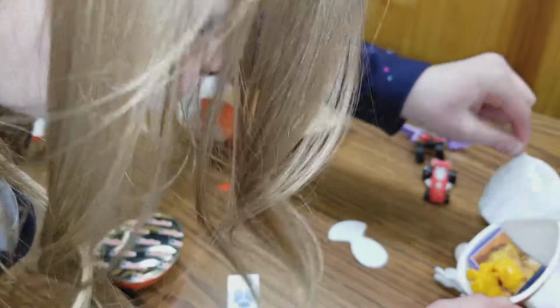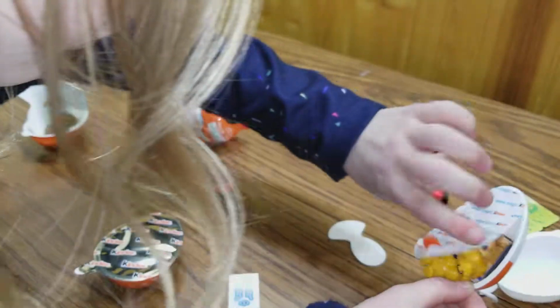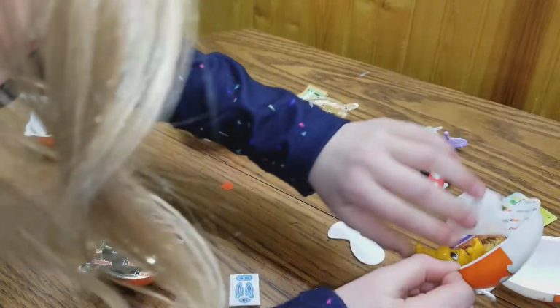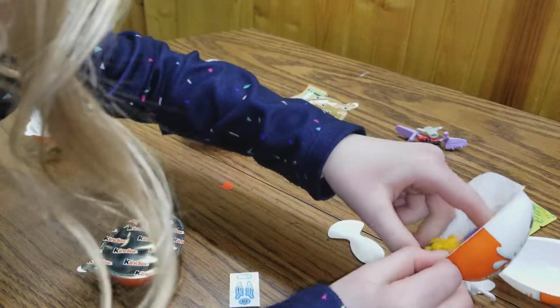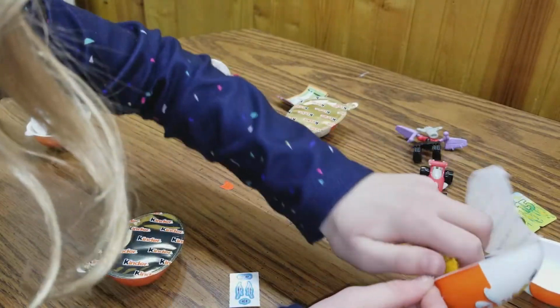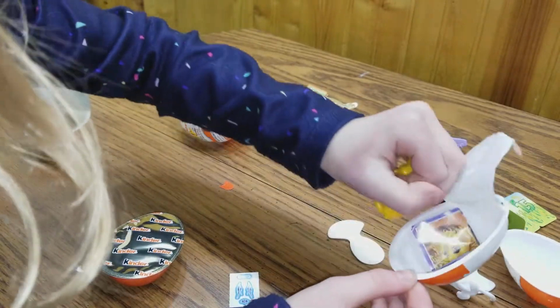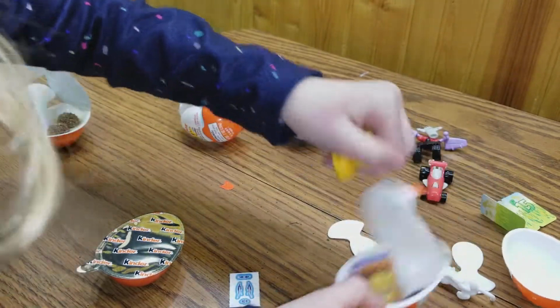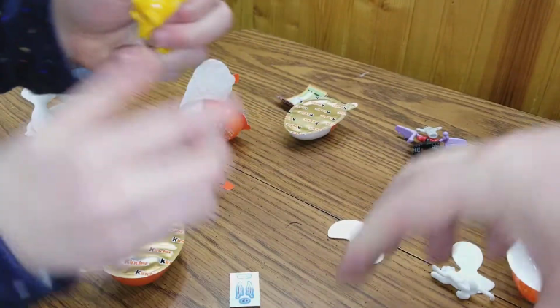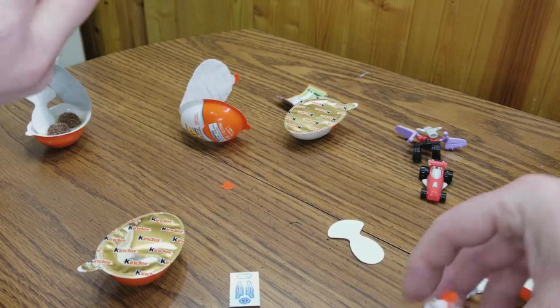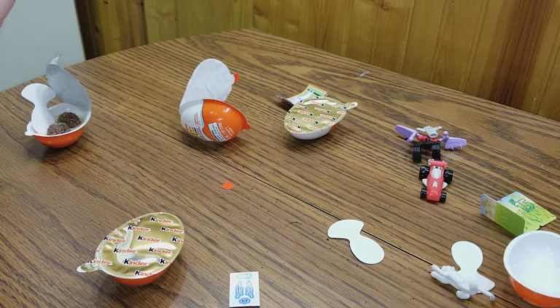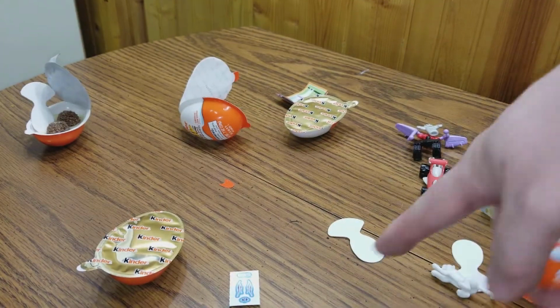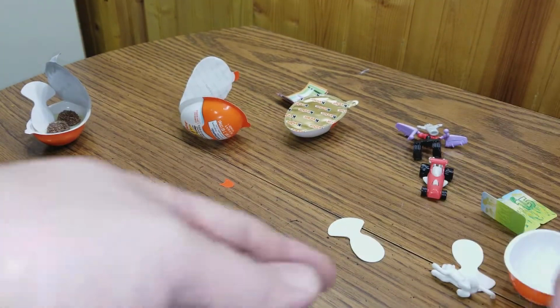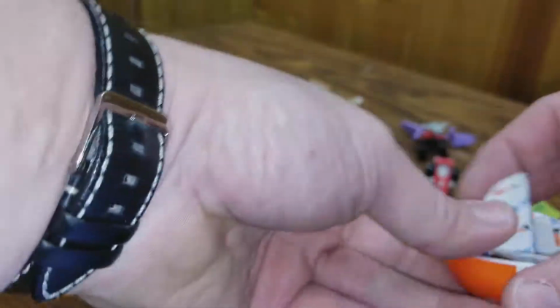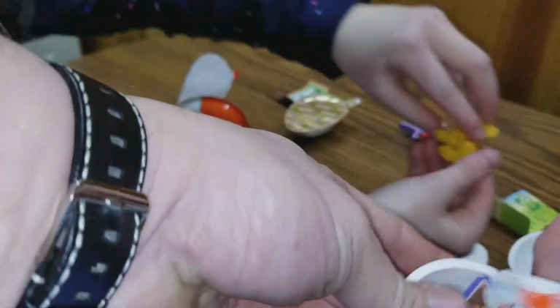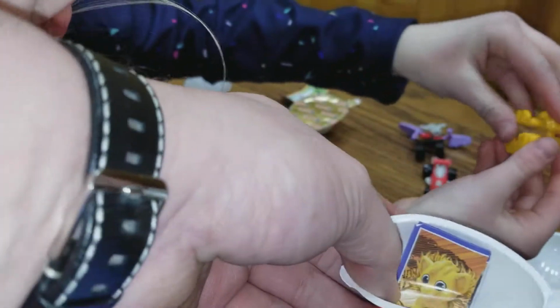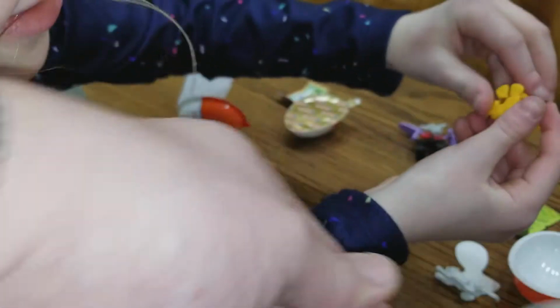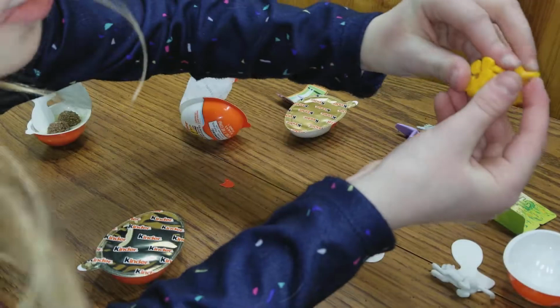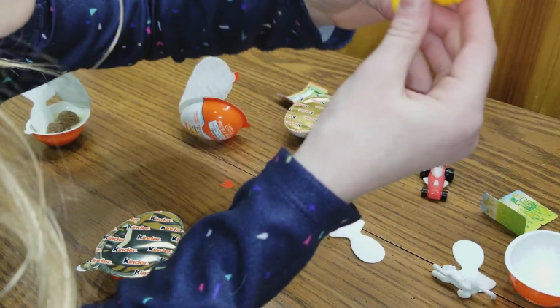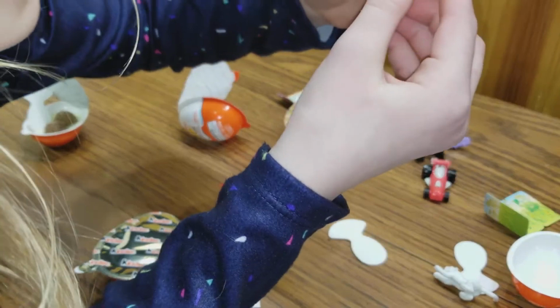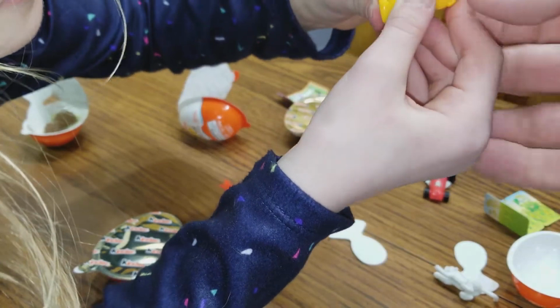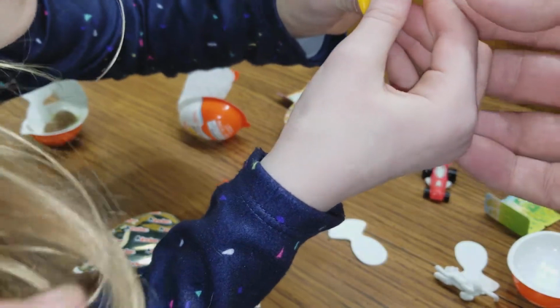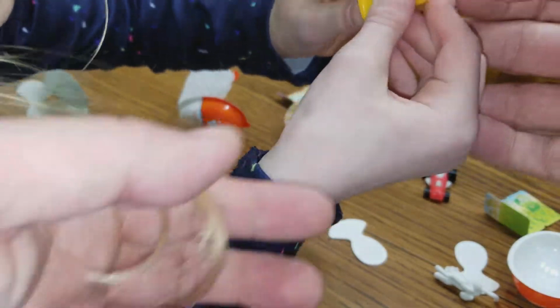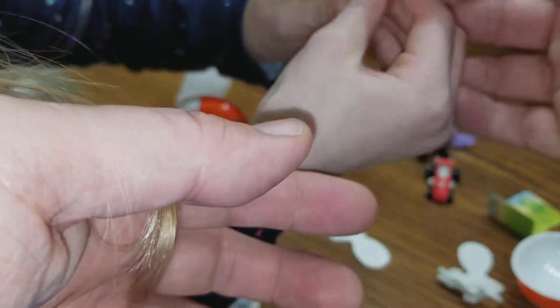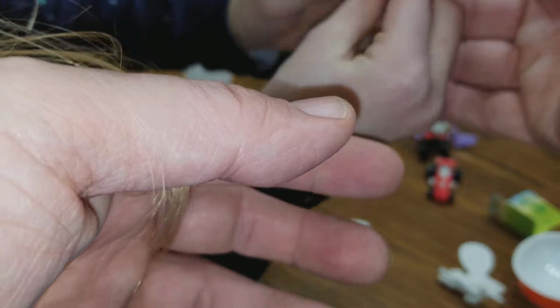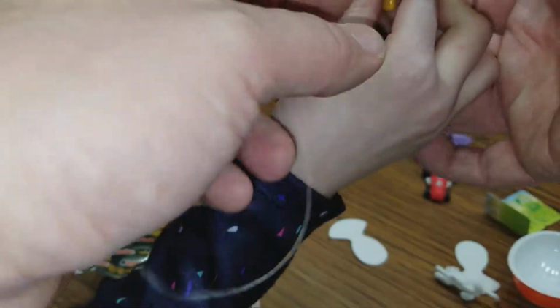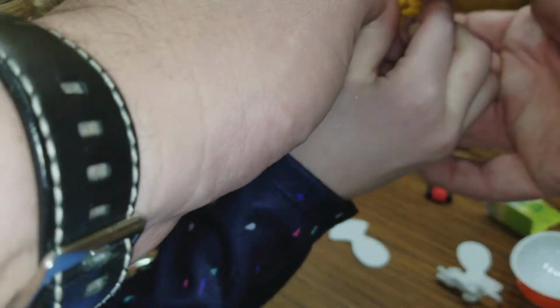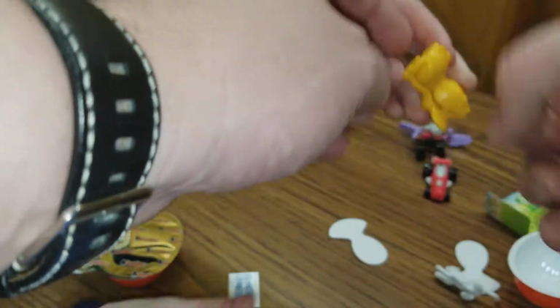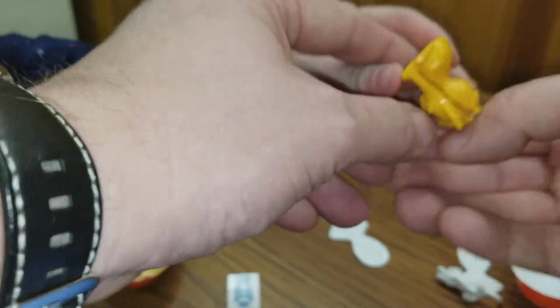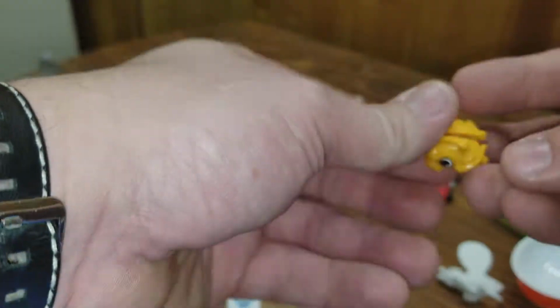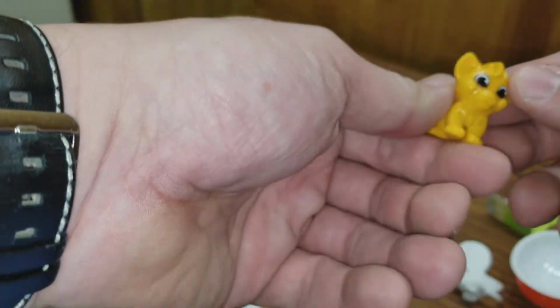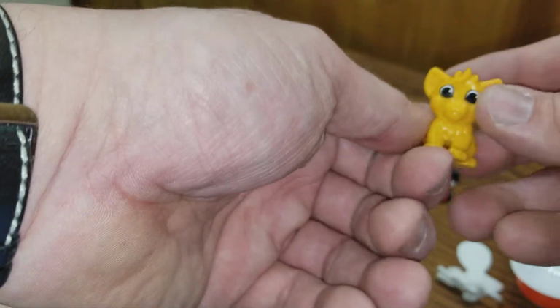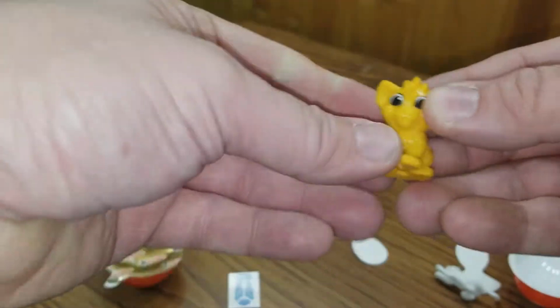Whoa, what's this one? It's a little Simba. Put it over here, put it together like this. Here, I'll put it together. It's a little Simba.